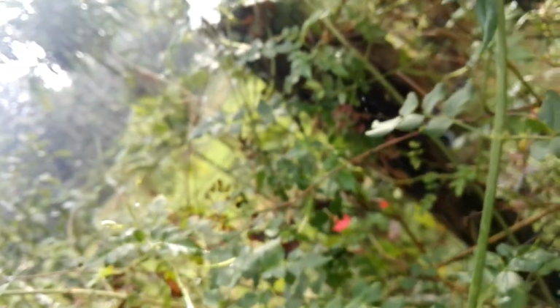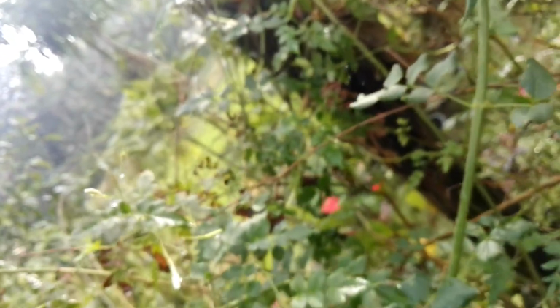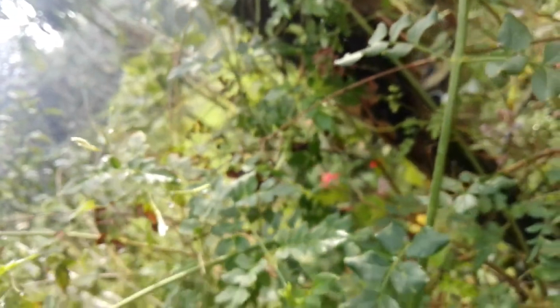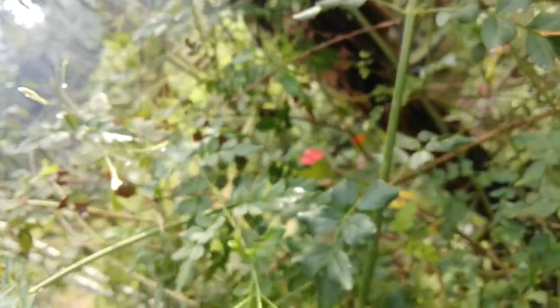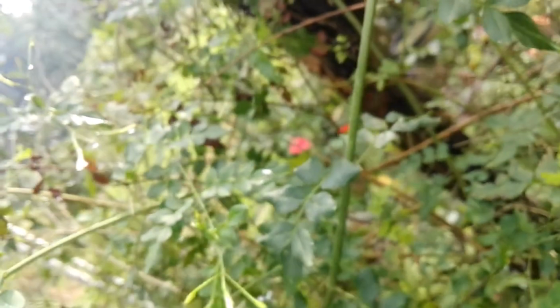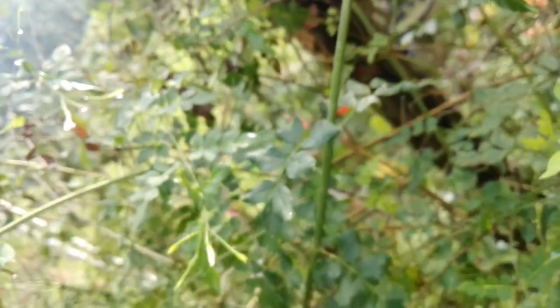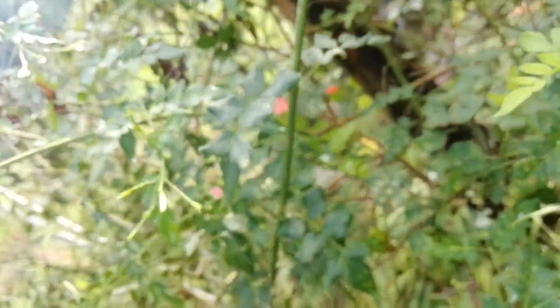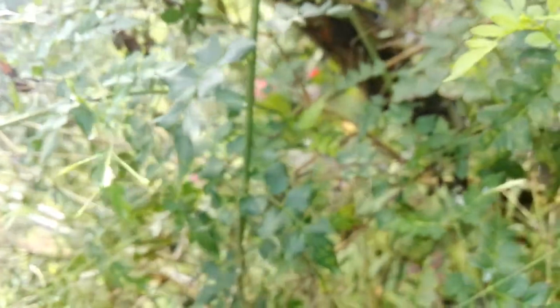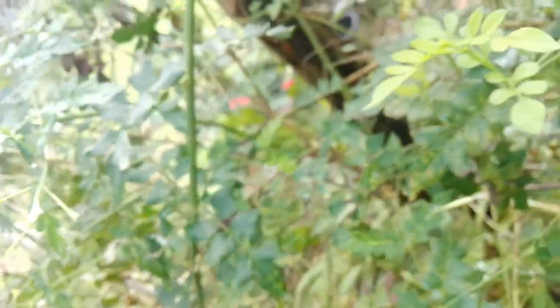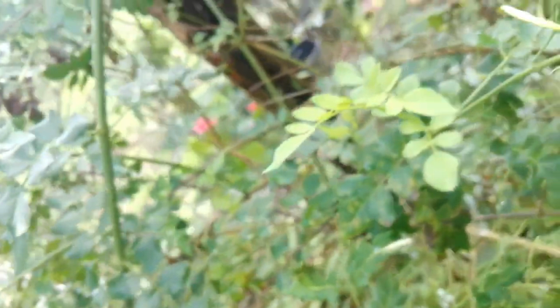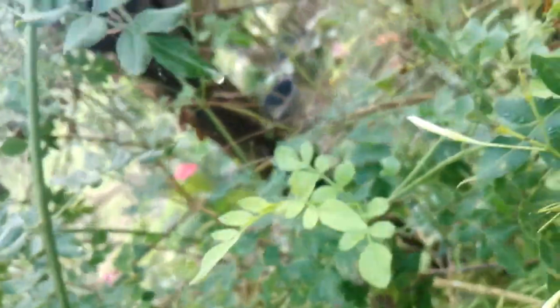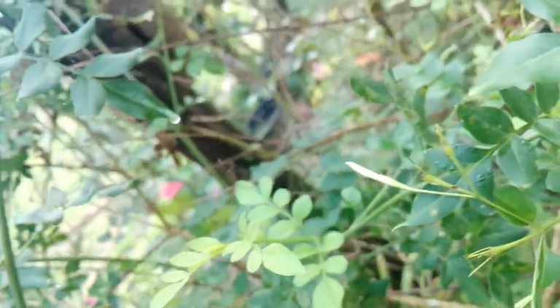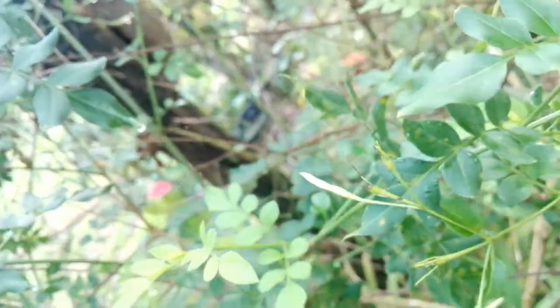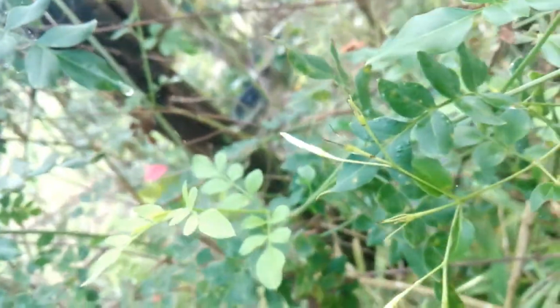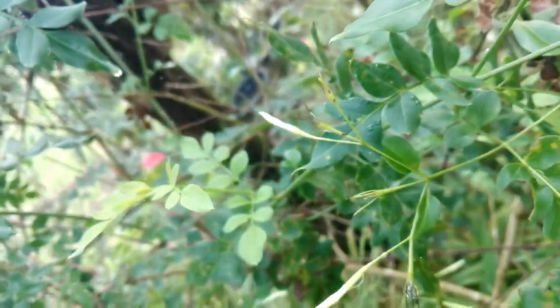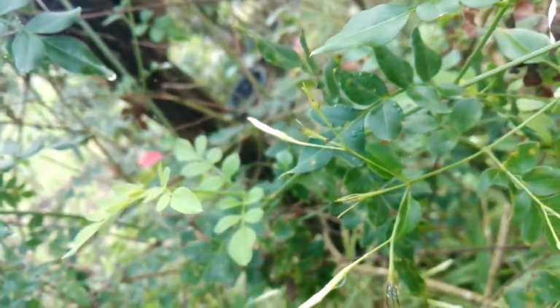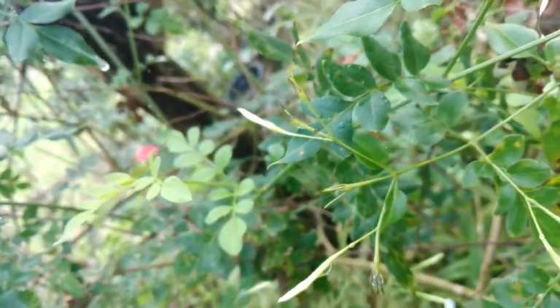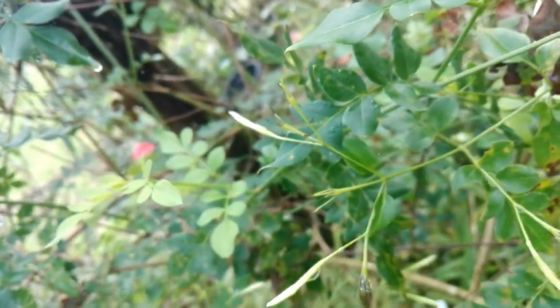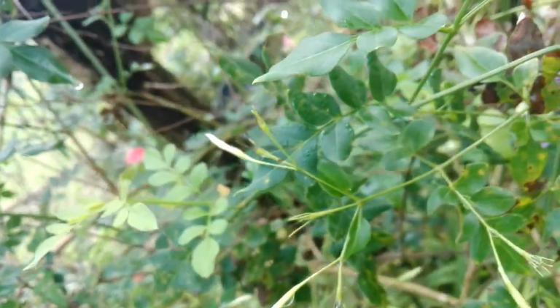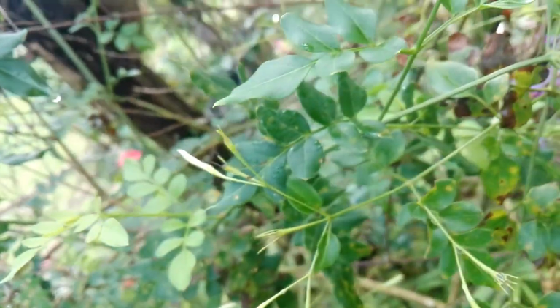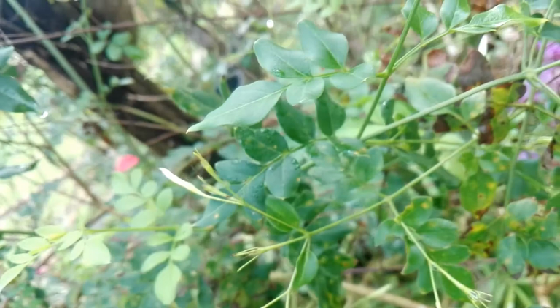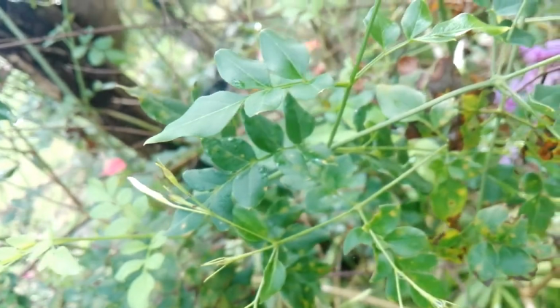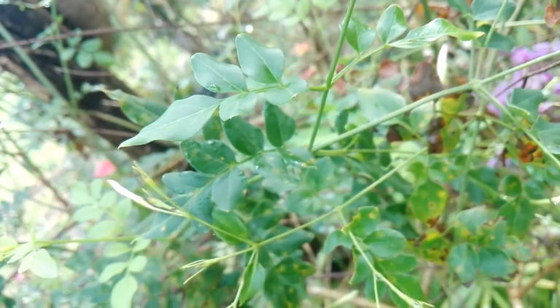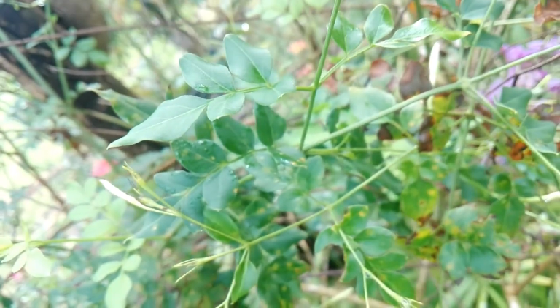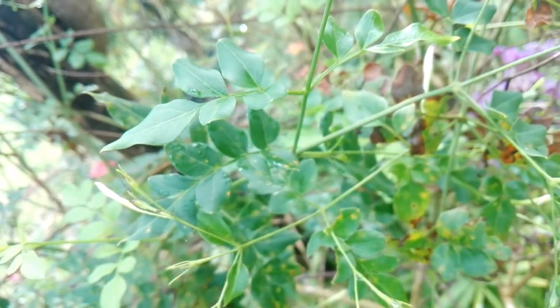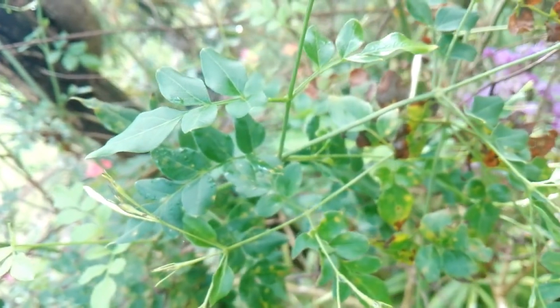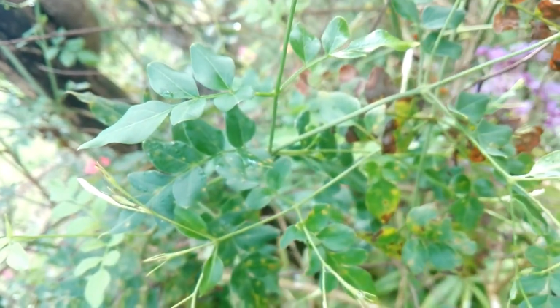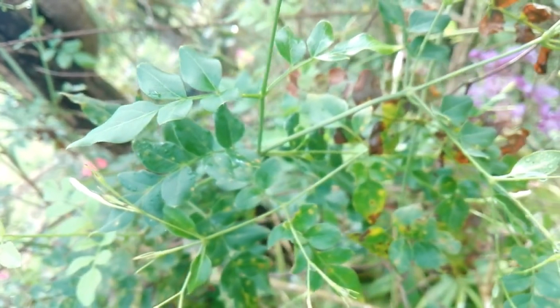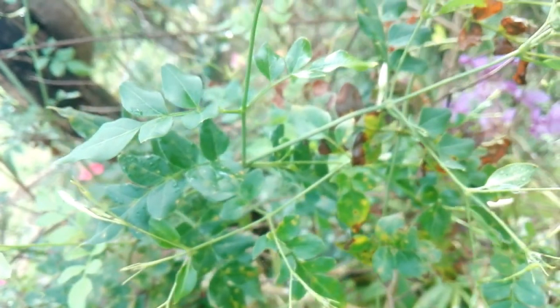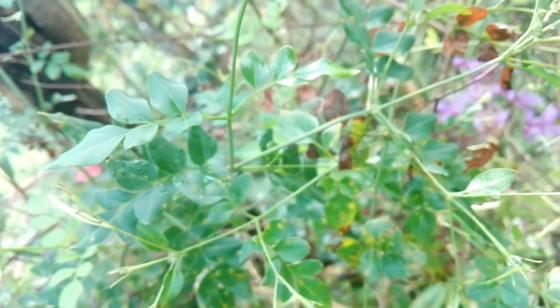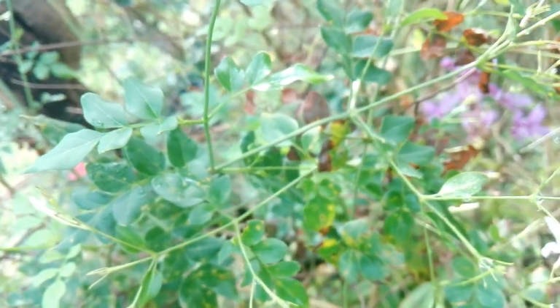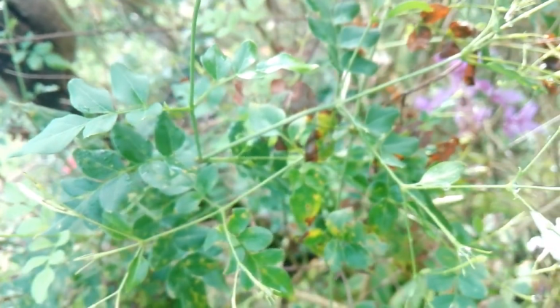Buddhist and Hindu temples use these flowers in abundance. It is also cultivated as an ornamental plant.